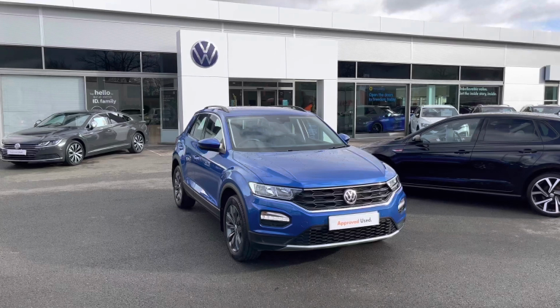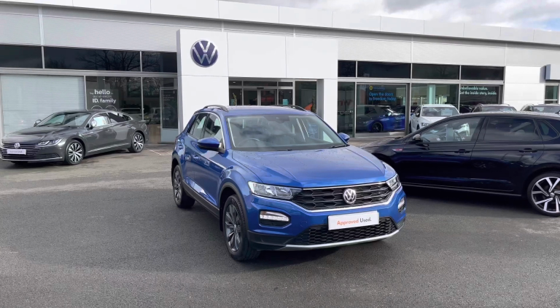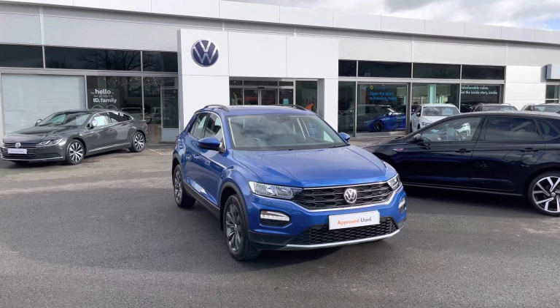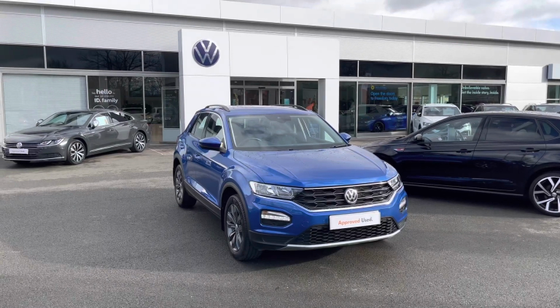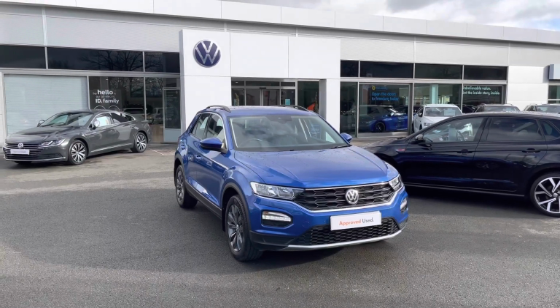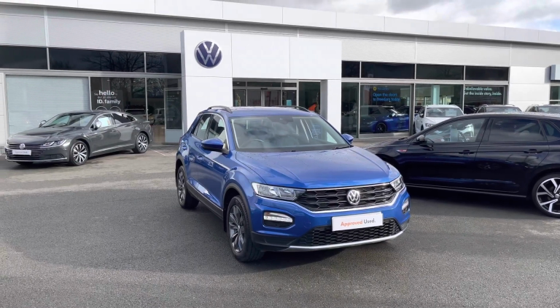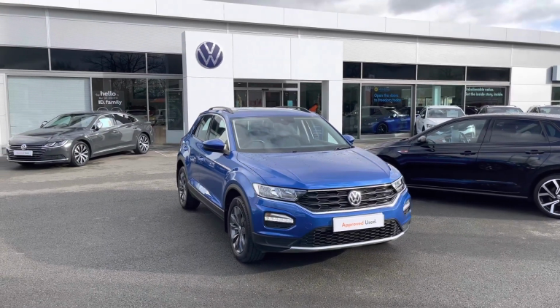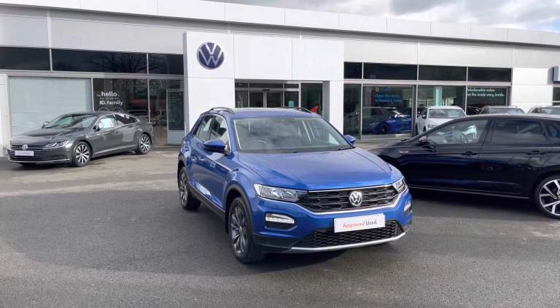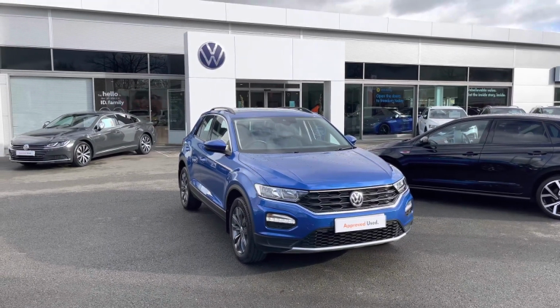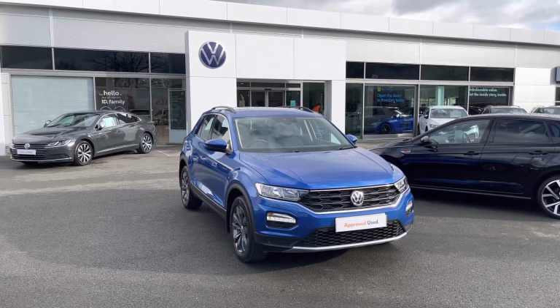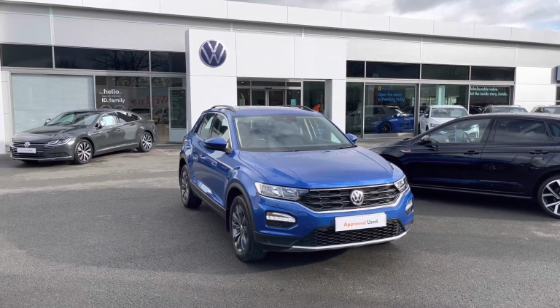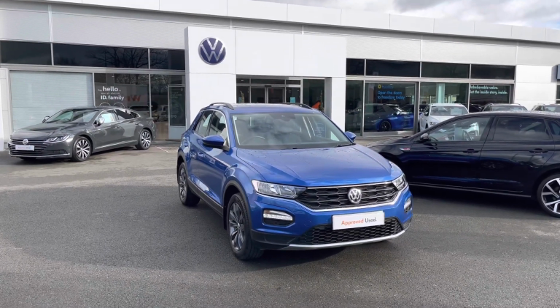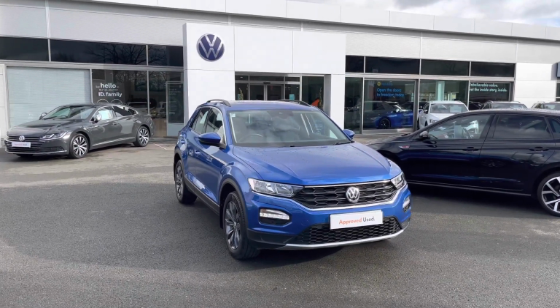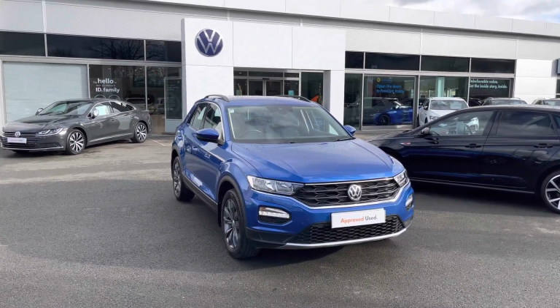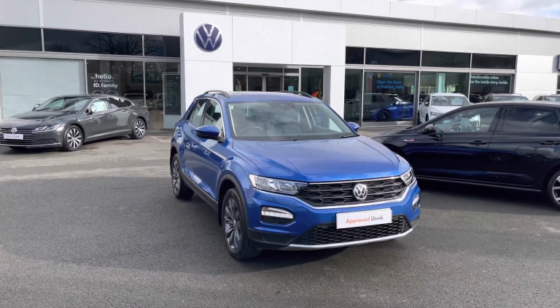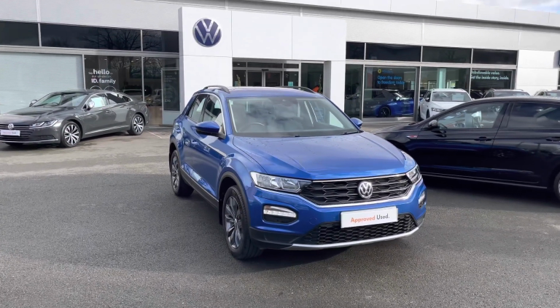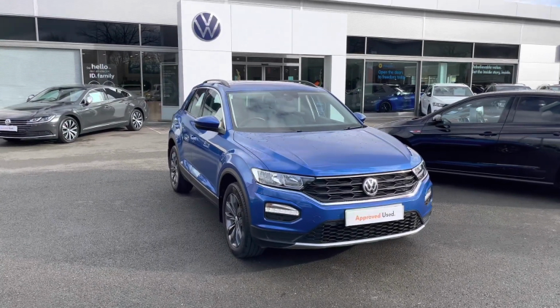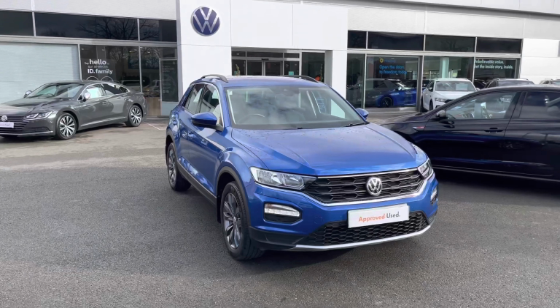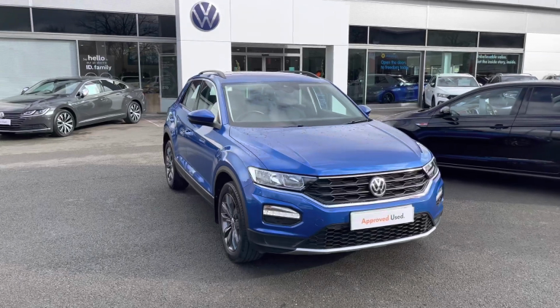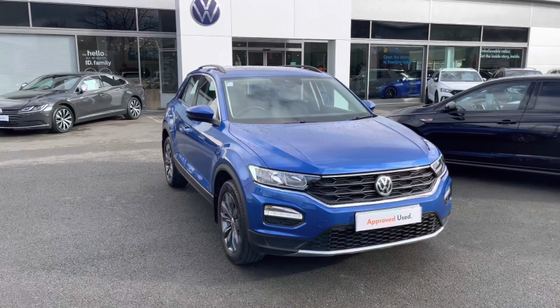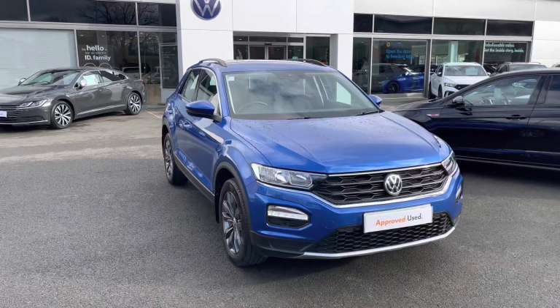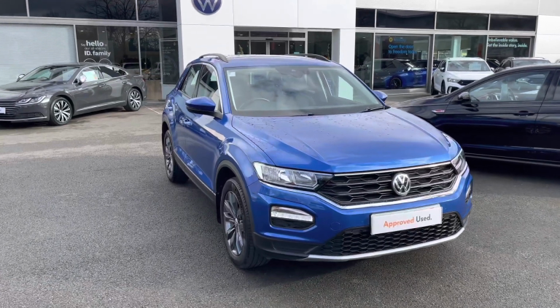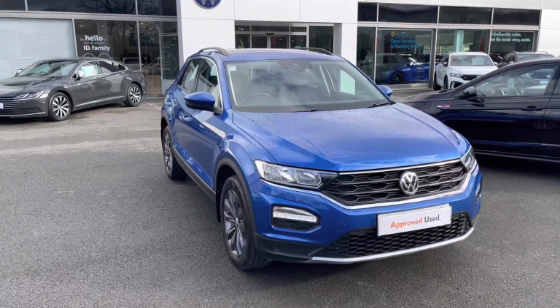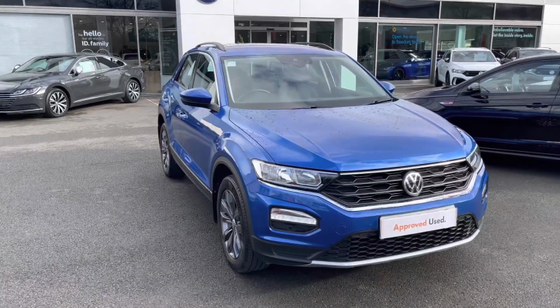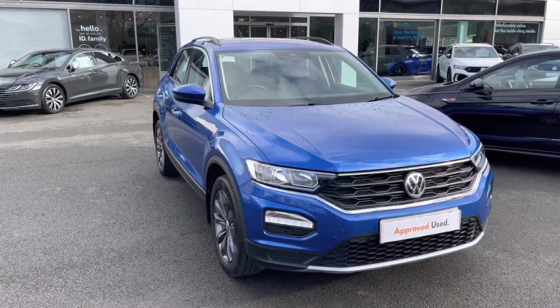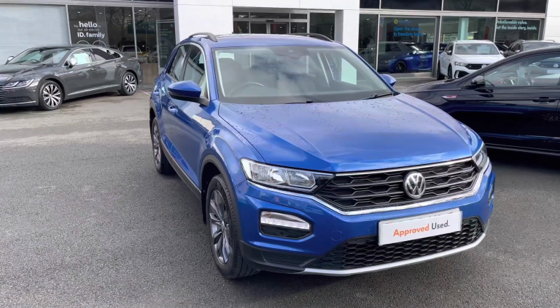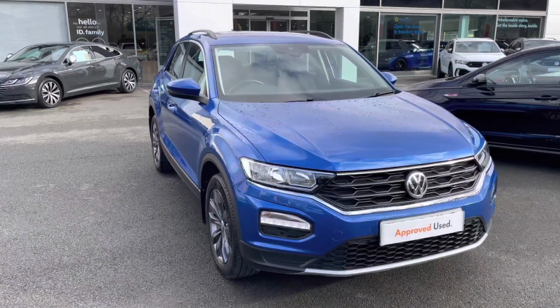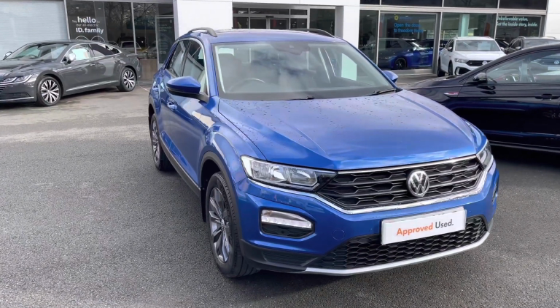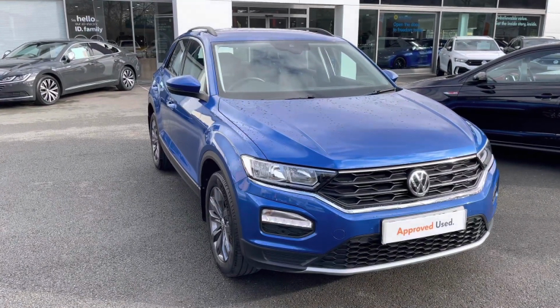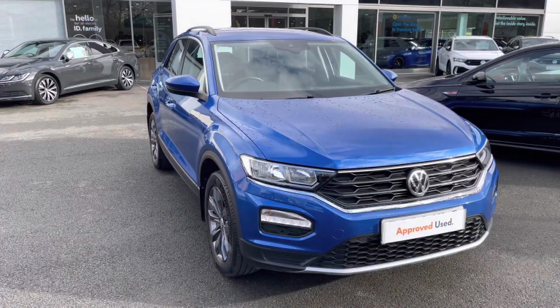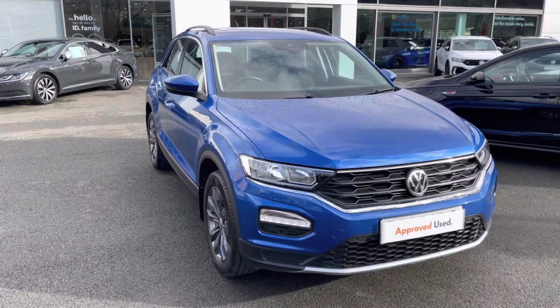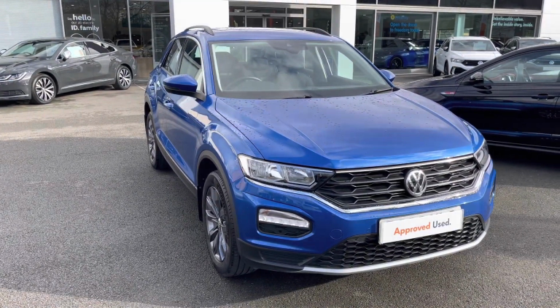Hello and welcome! Greg here from Crew Volkswagen dealership, today wanting to tell you a little bit more about this latest arrival at our dealership, the Volkswagen T-Roc mid-size crossover.